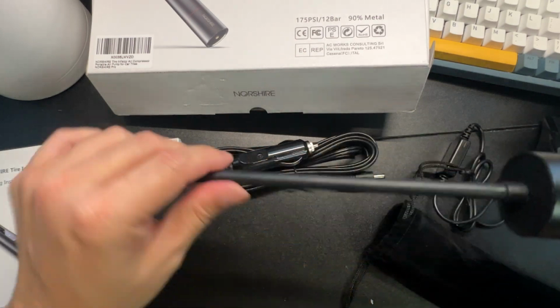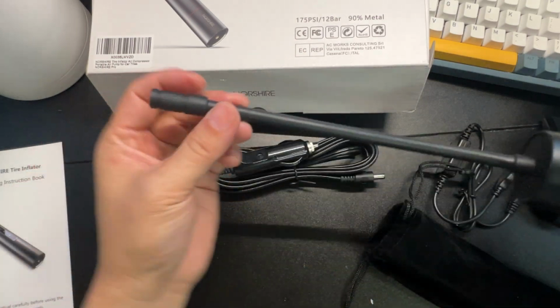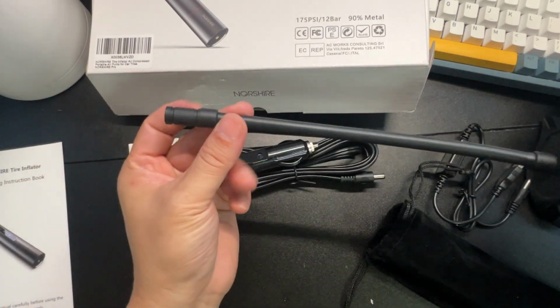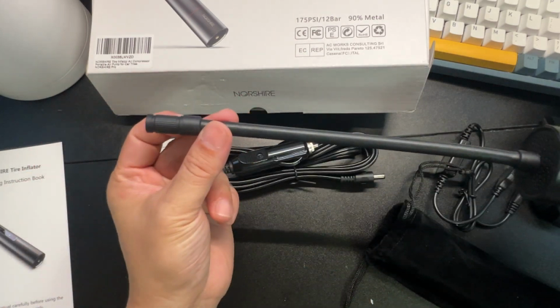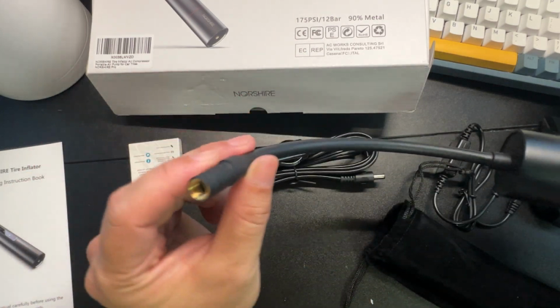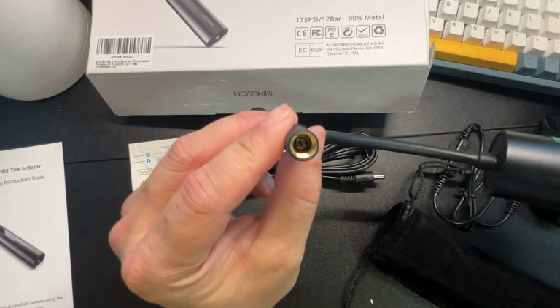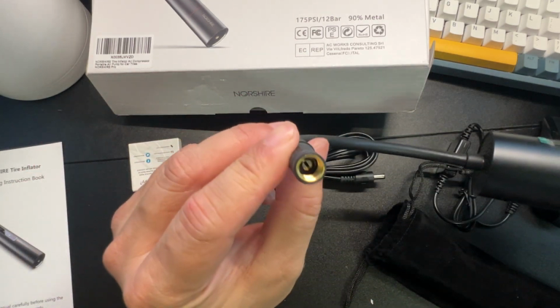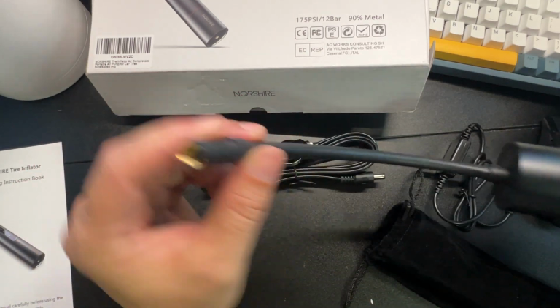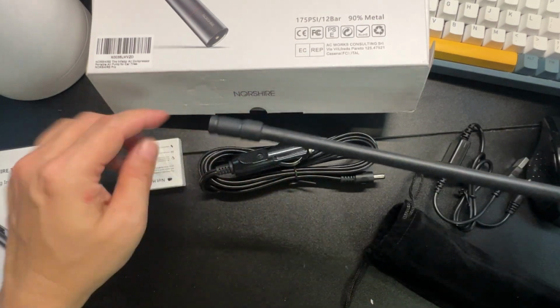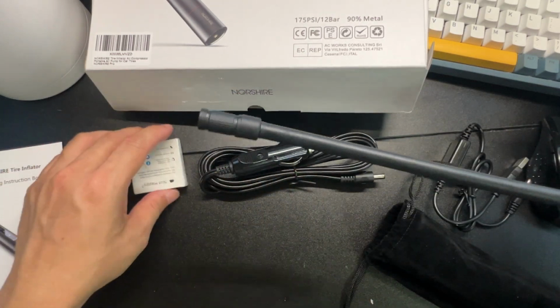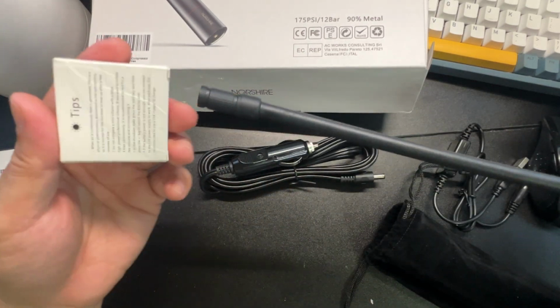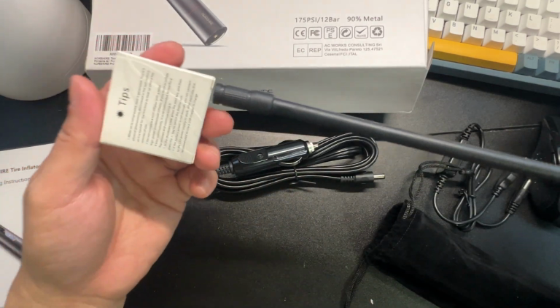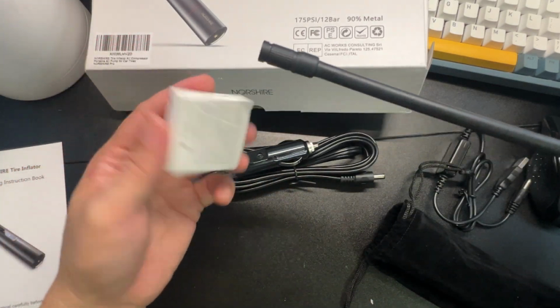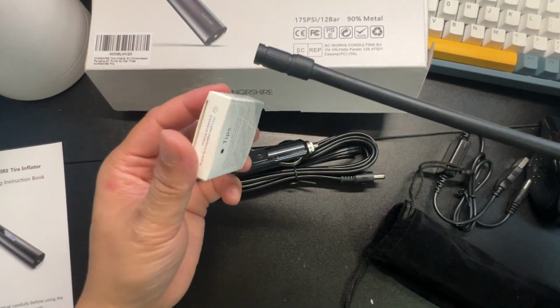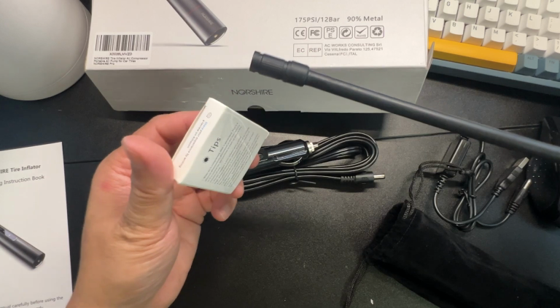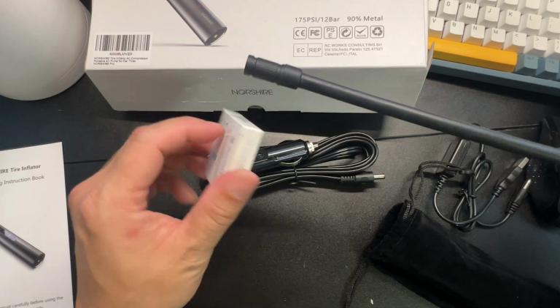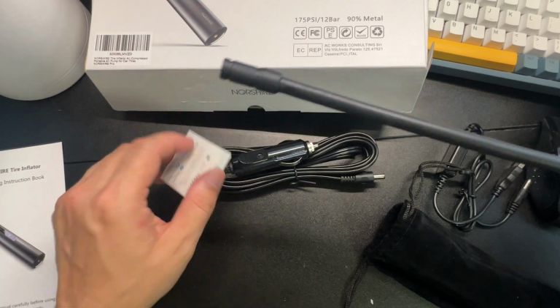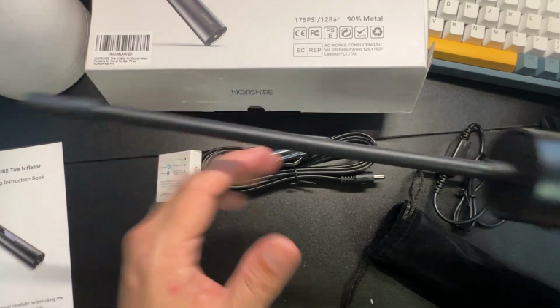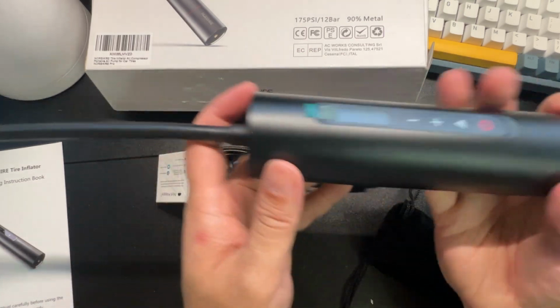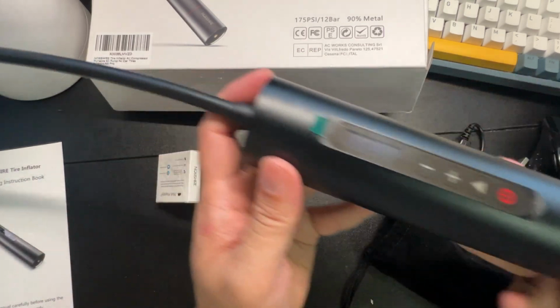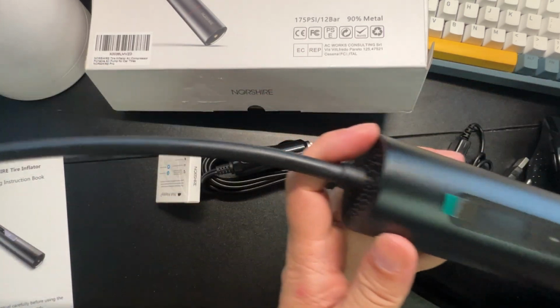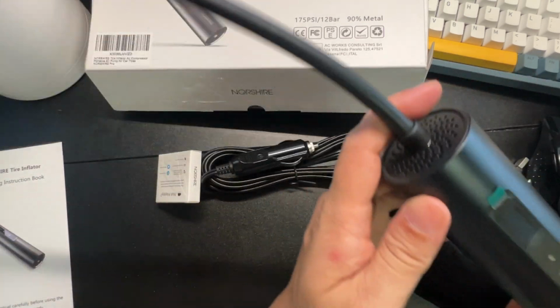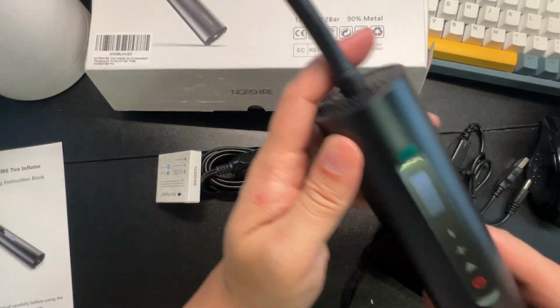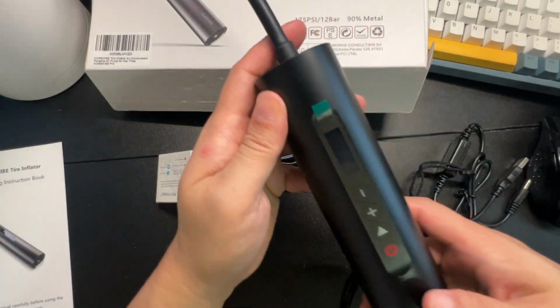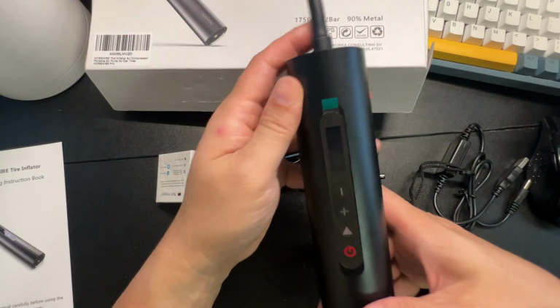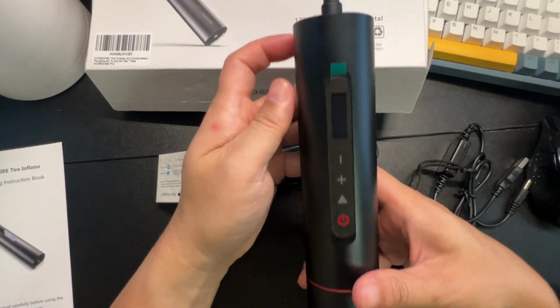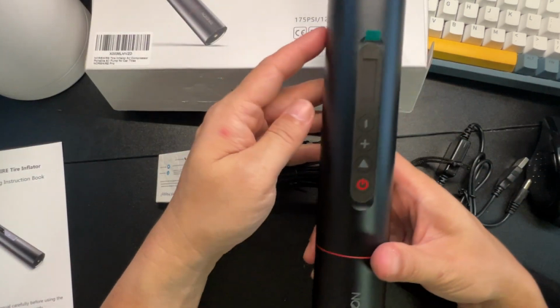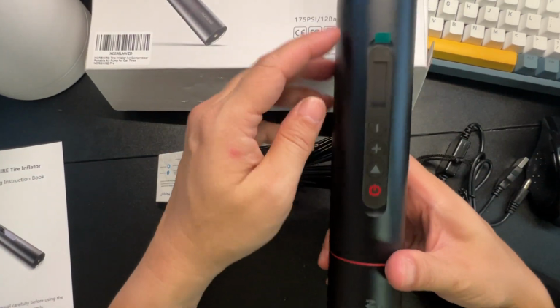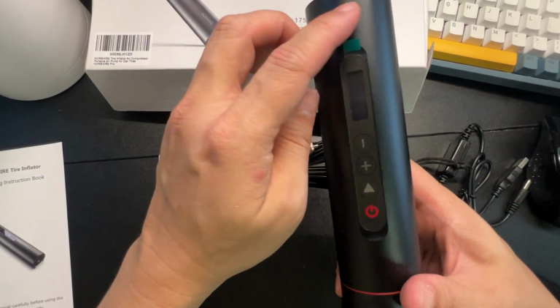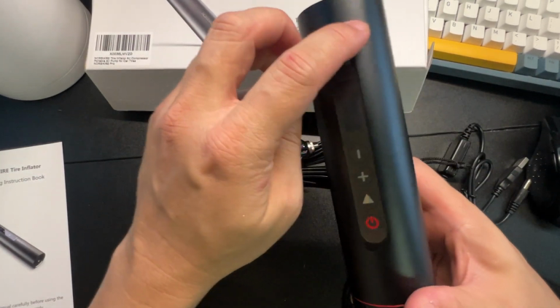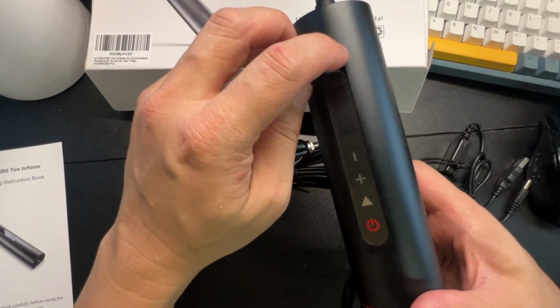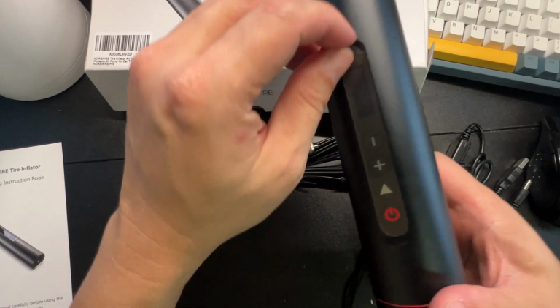There you go — now you can pump up a tire, or put on one of the tips to pump up a basketball or something. Let's peel the screen protector here.